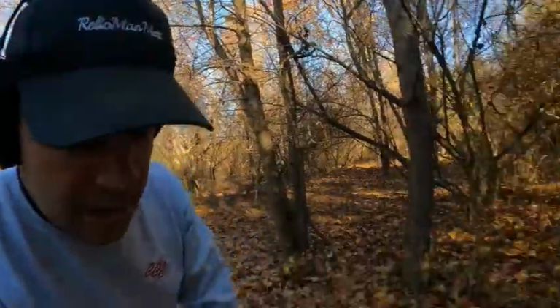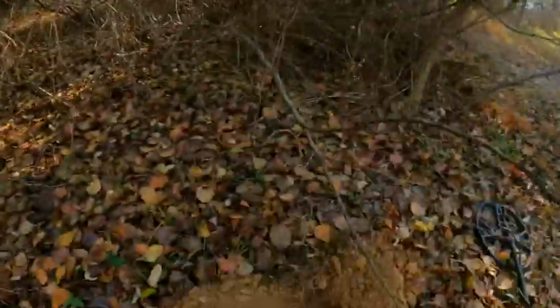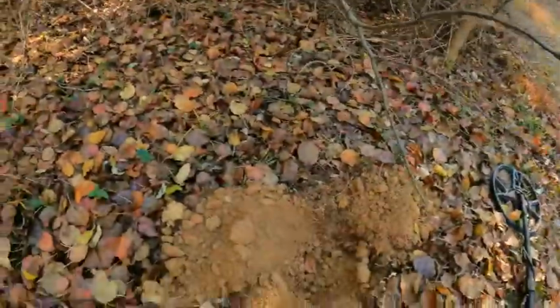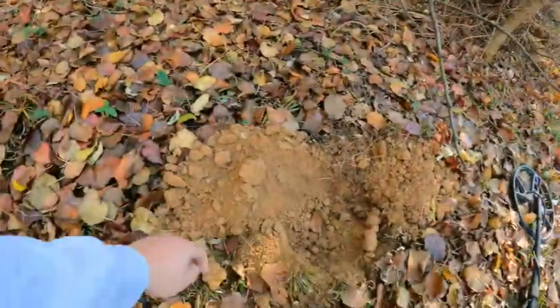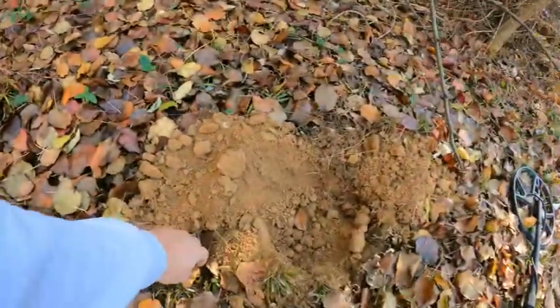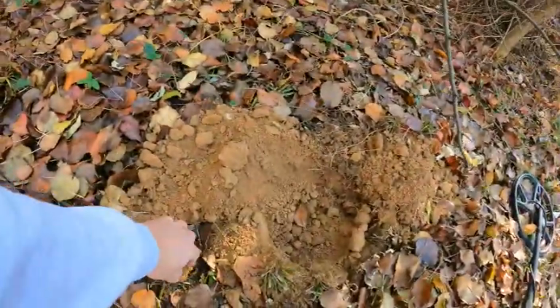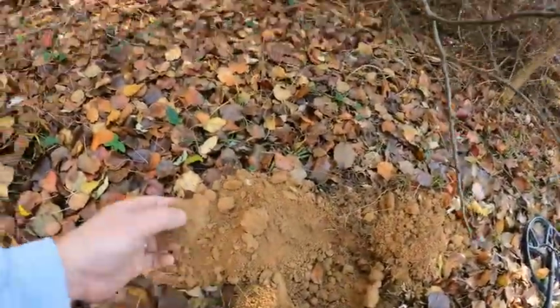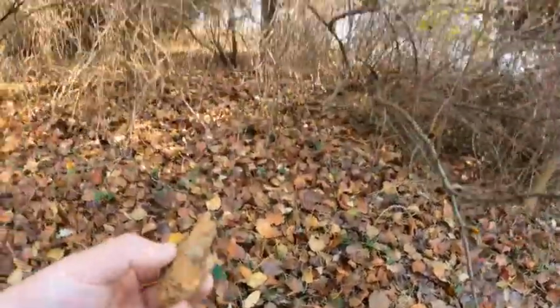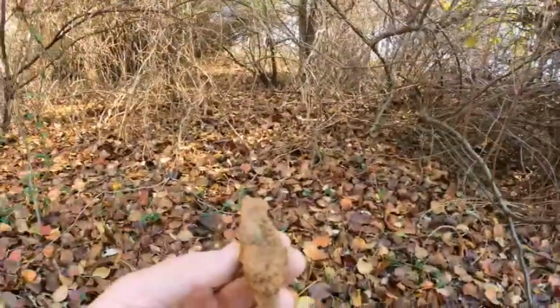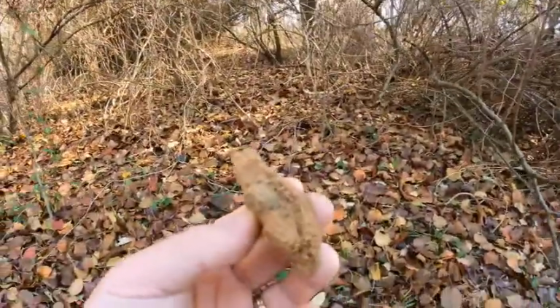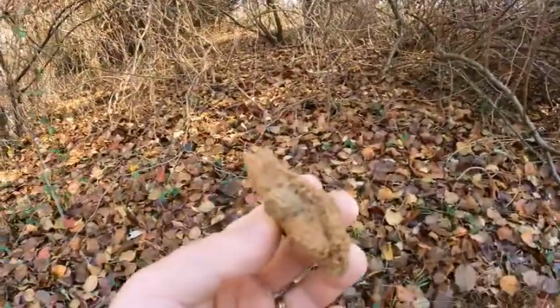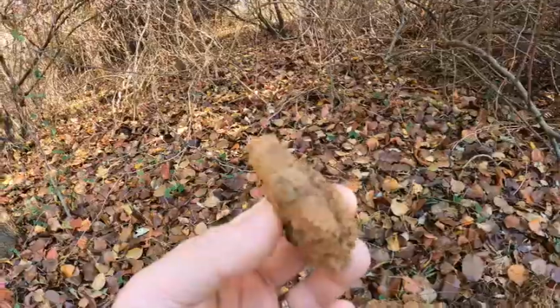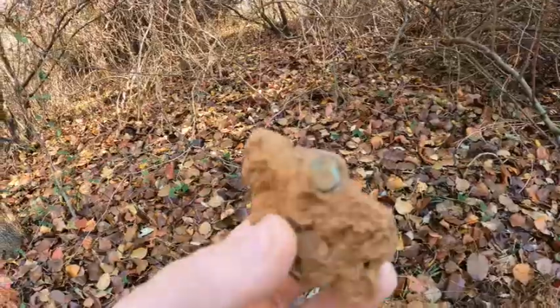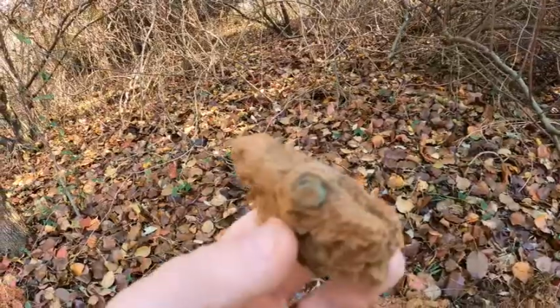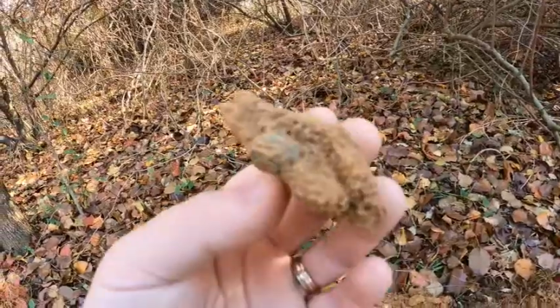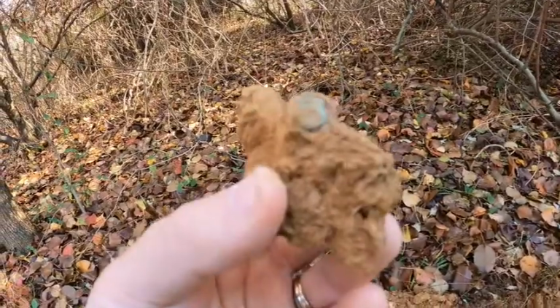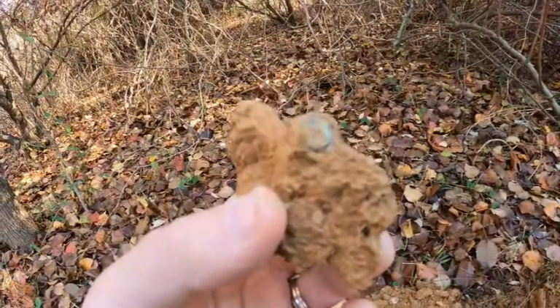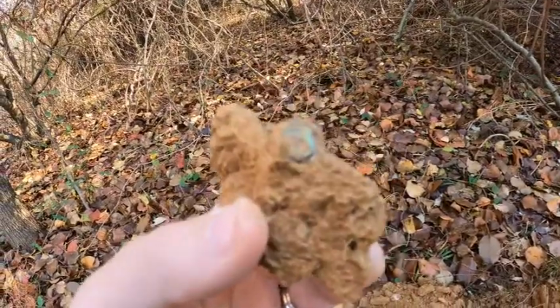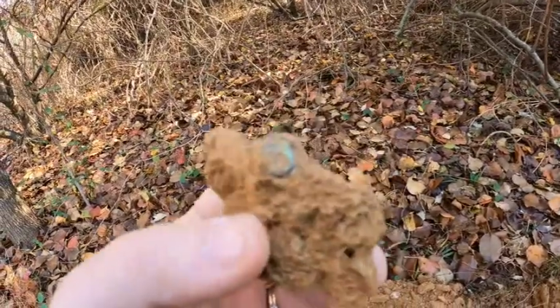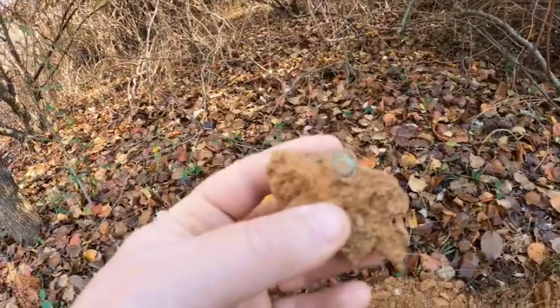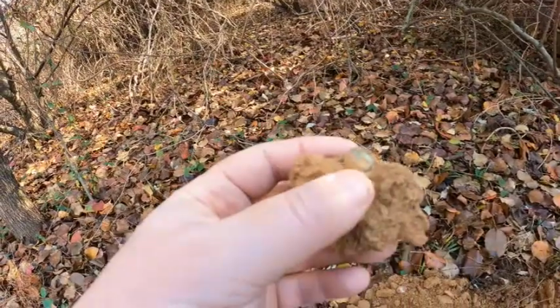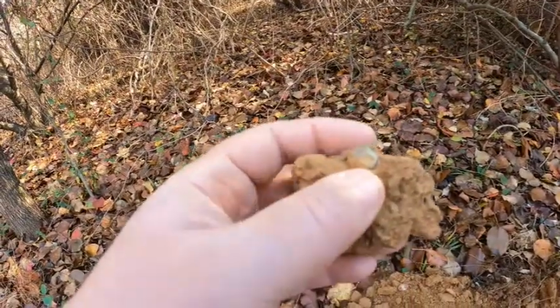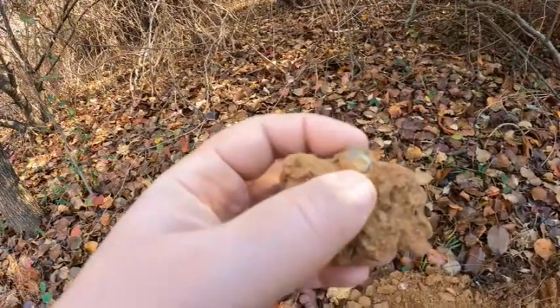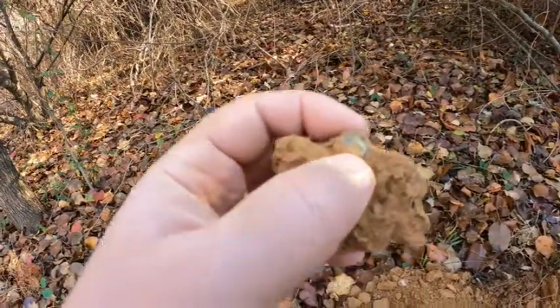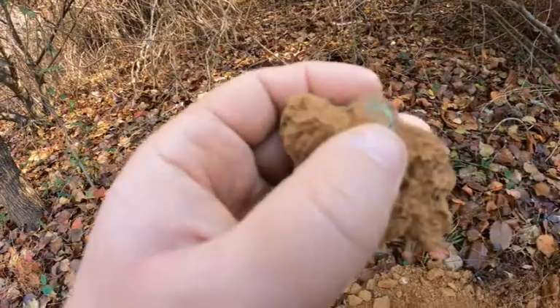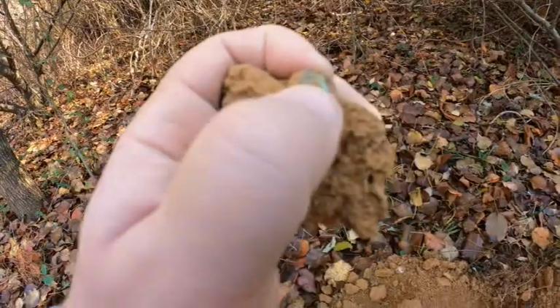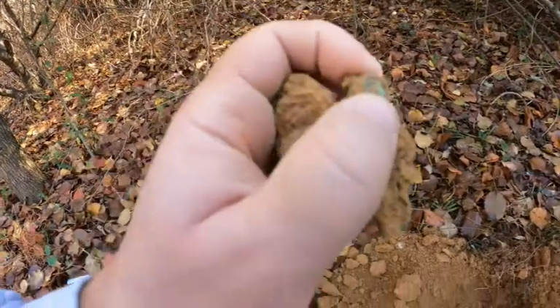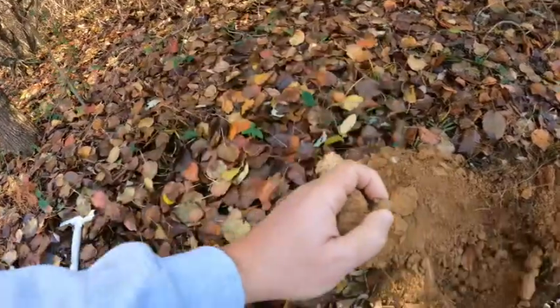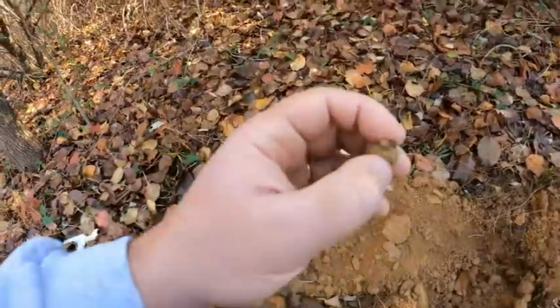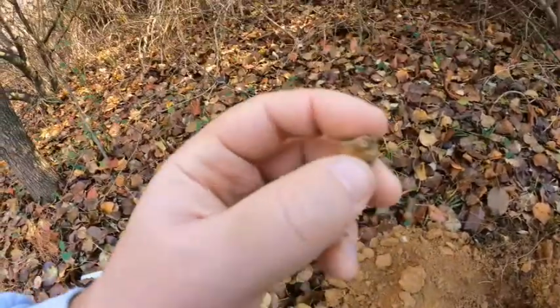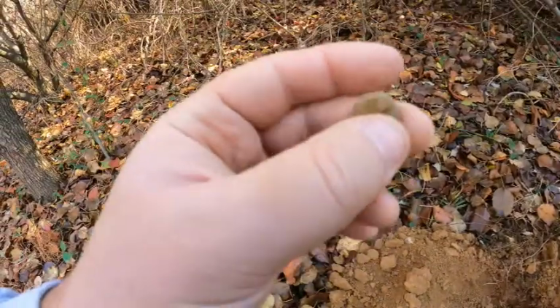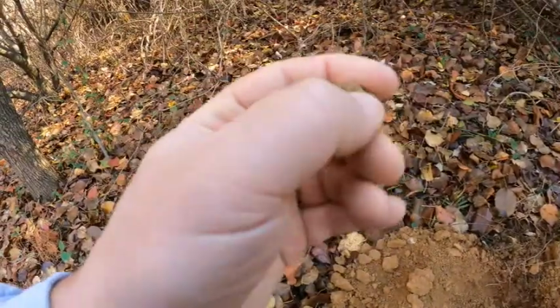Just got a pretty good signal, and this is what I pulled out of the hole. To me it looks like a rivet off of a cartridge box. Because we've found so many bullets here, I'm going to guess it's from a cartridge box.